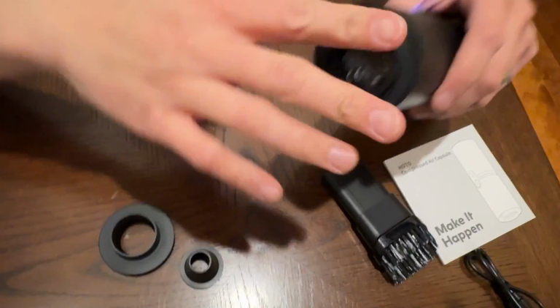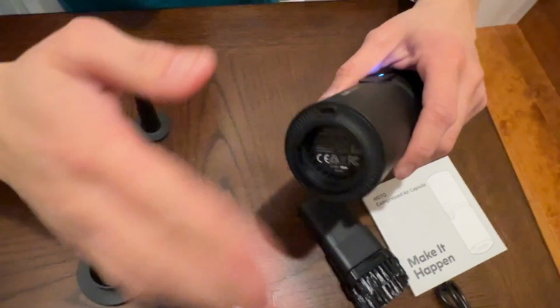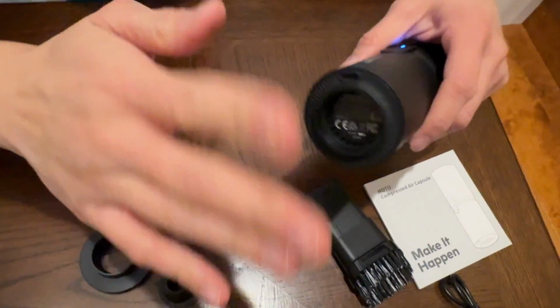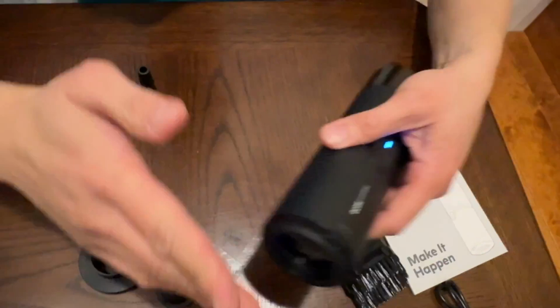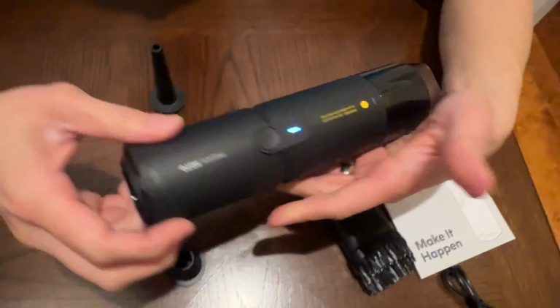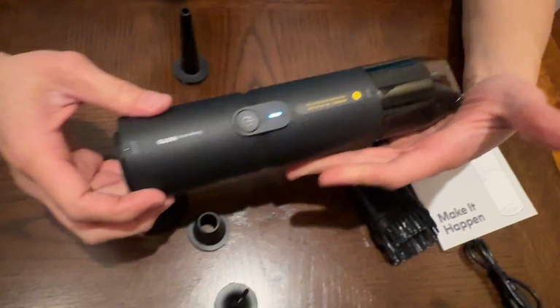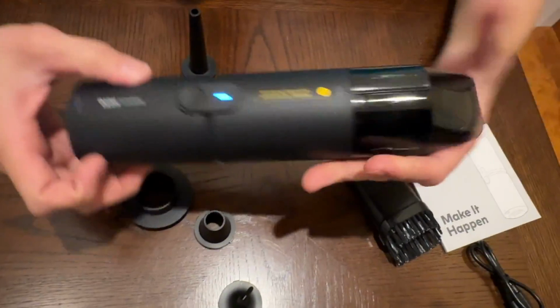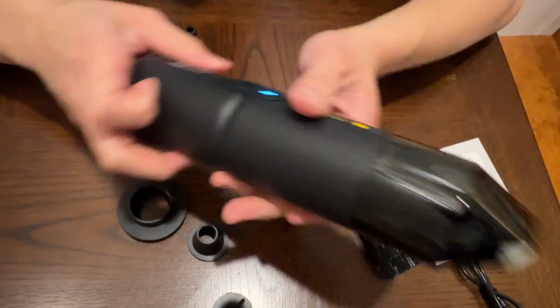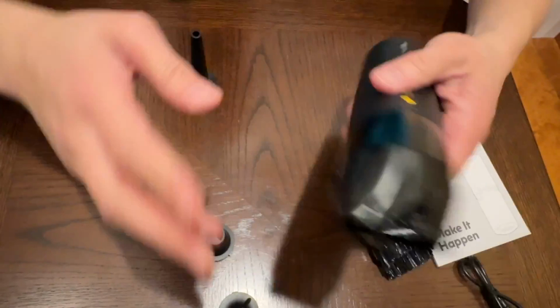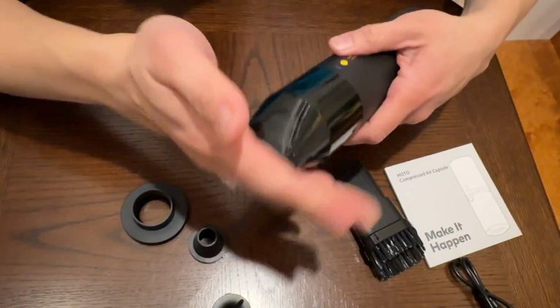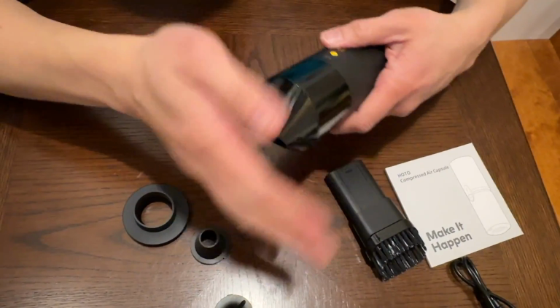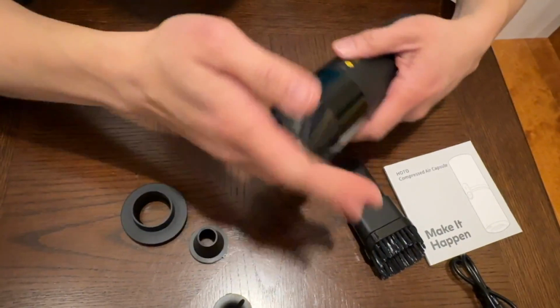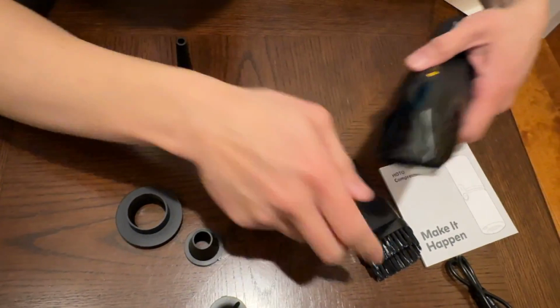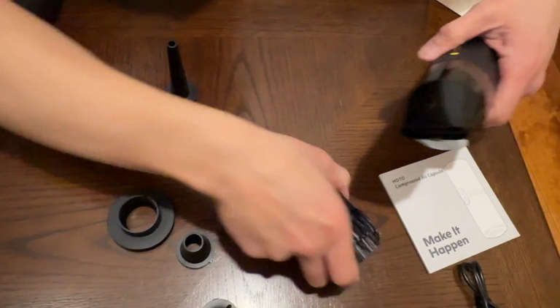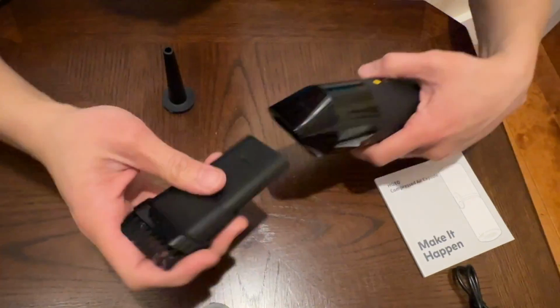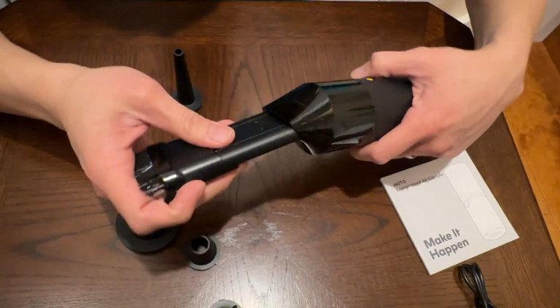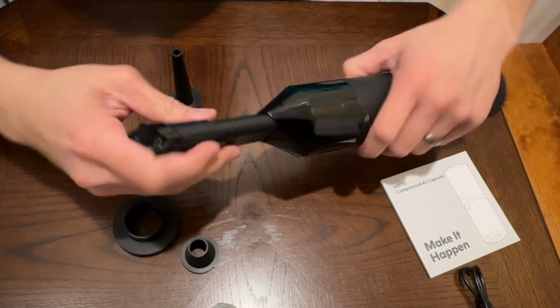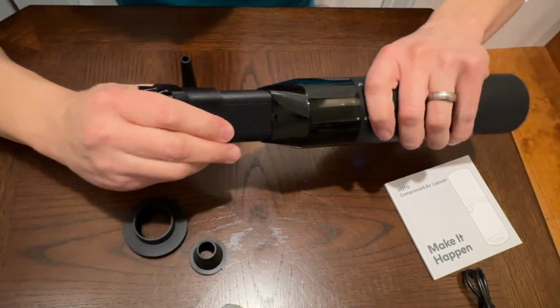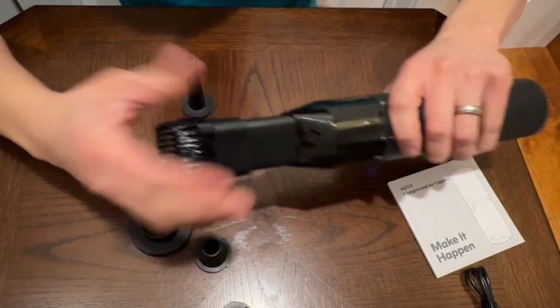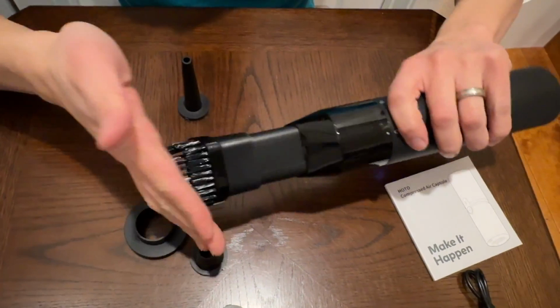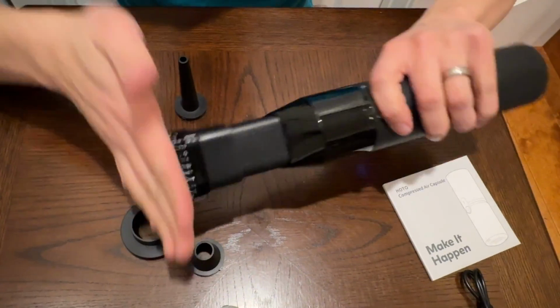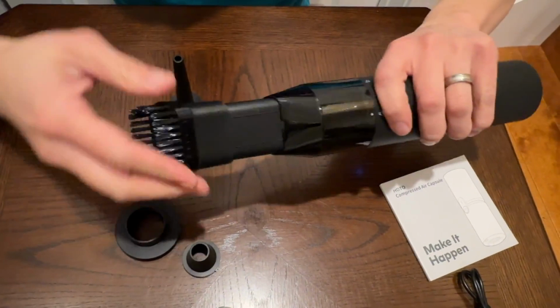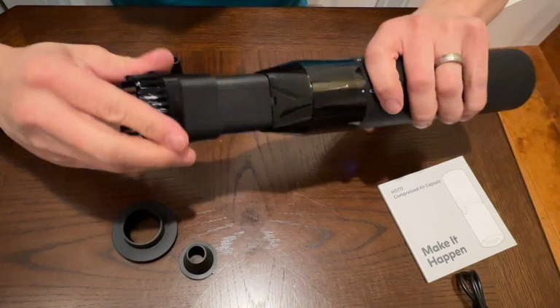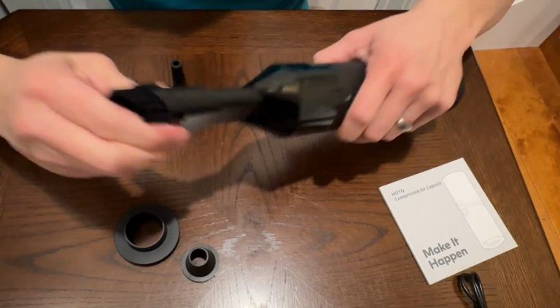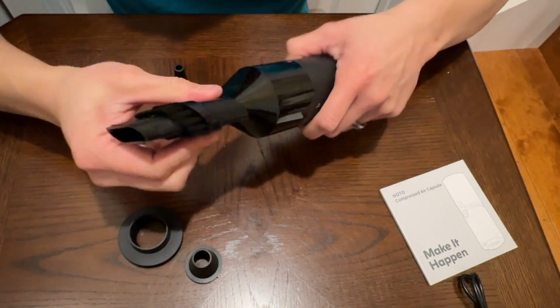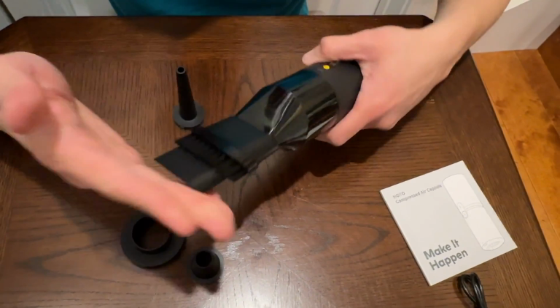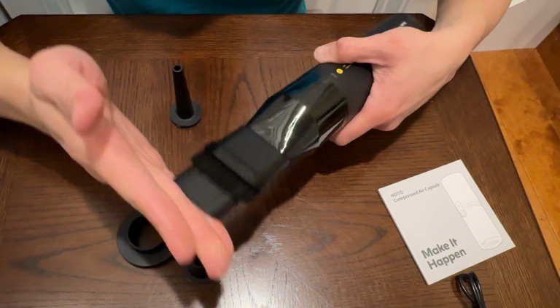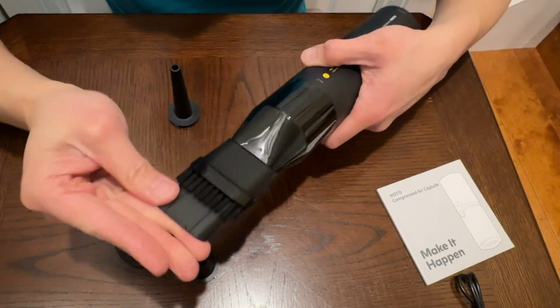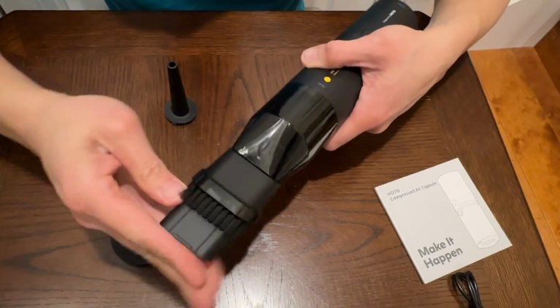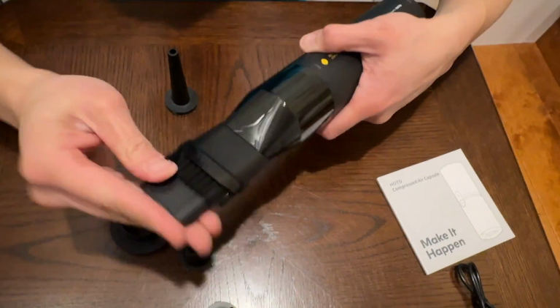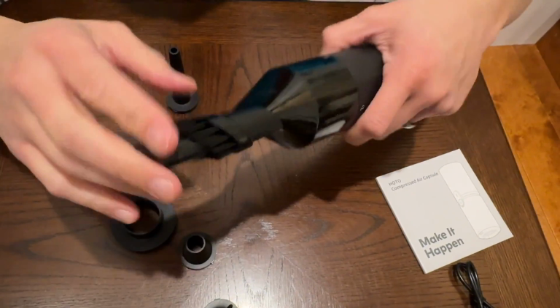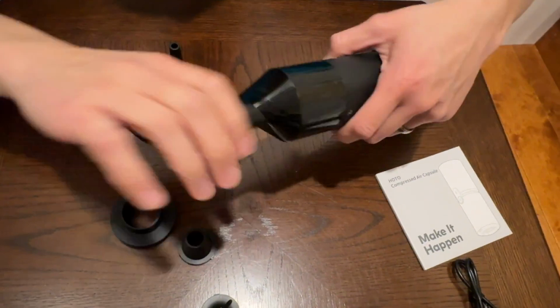Don't forget you can use this as a vacuum cleaner too. On this side, you can also use this attachment — you have a brush, or push this down and you have a crevice tool. Very powerful.